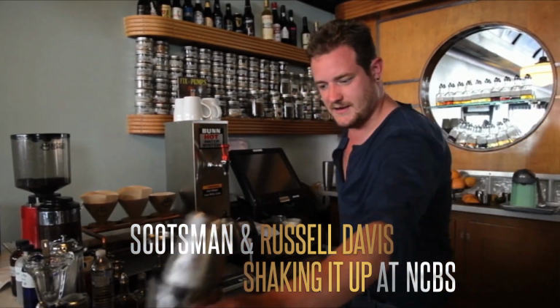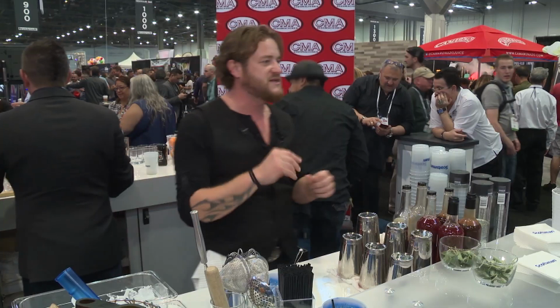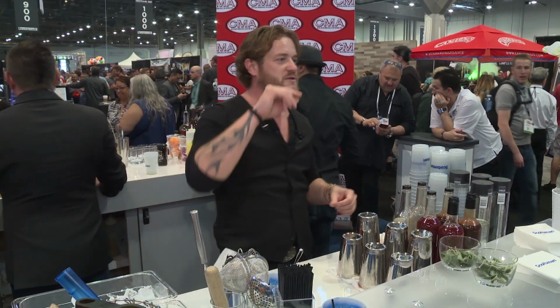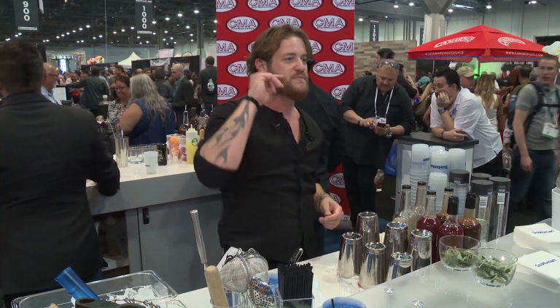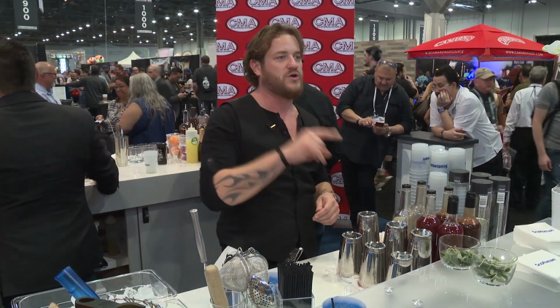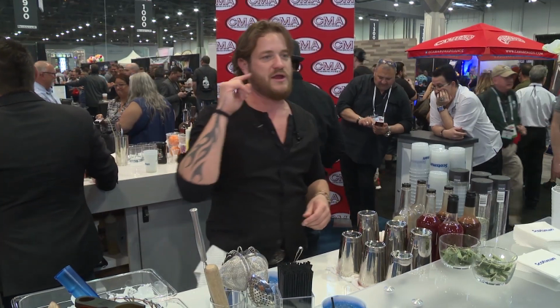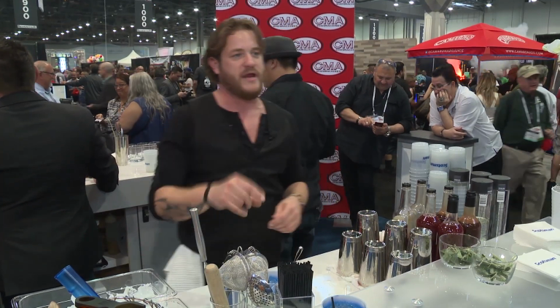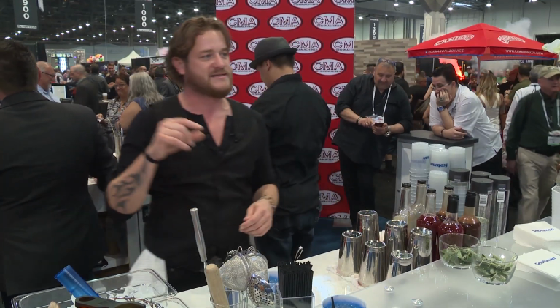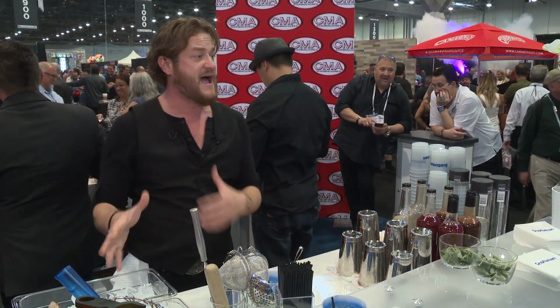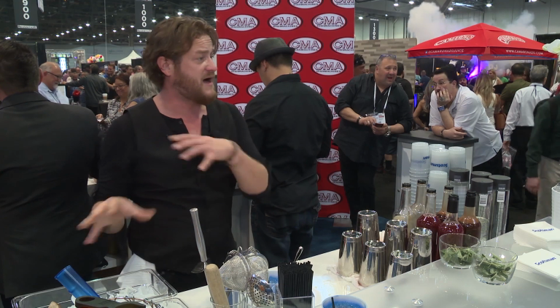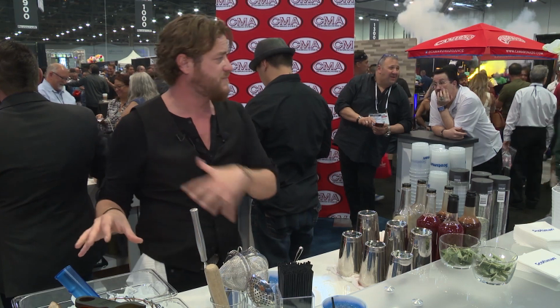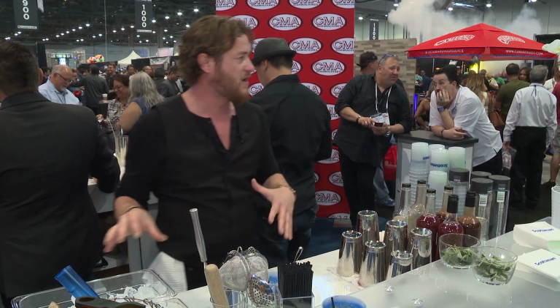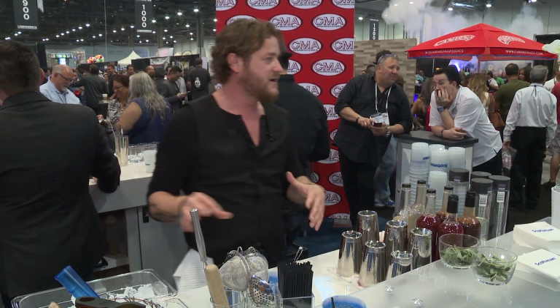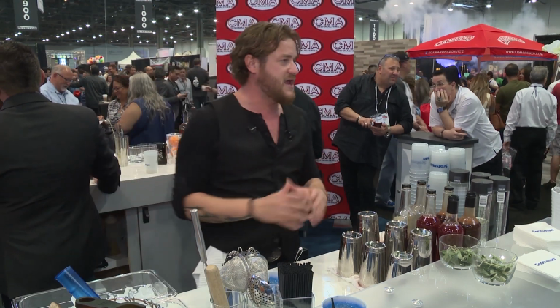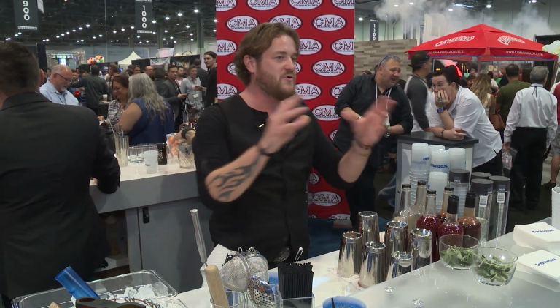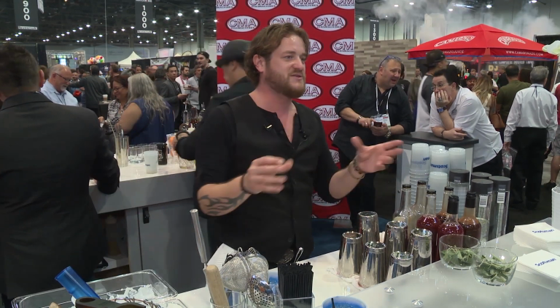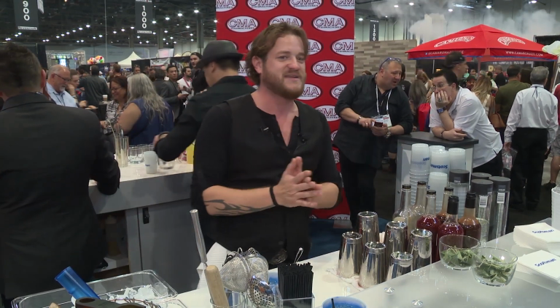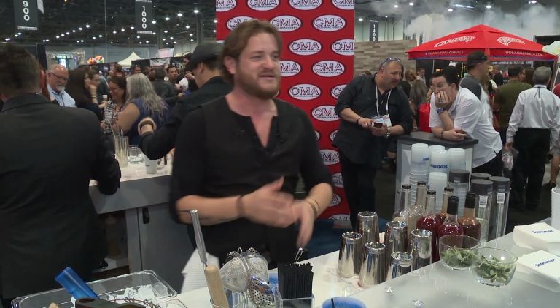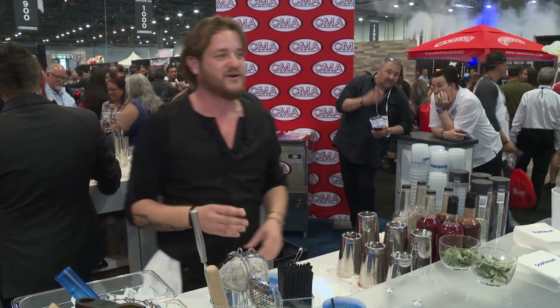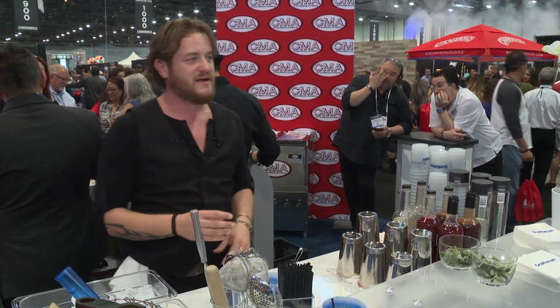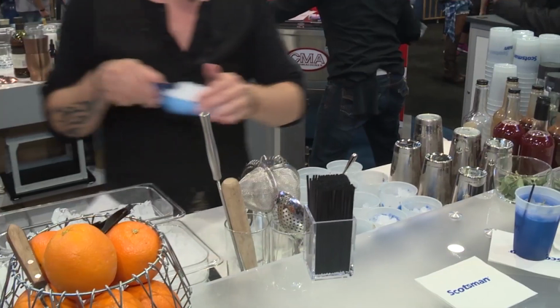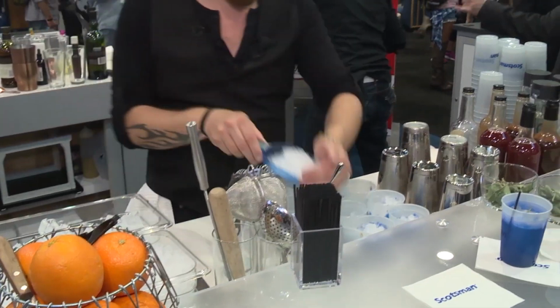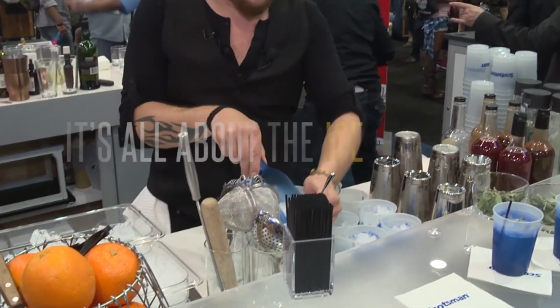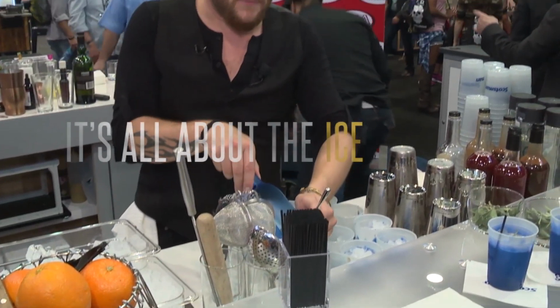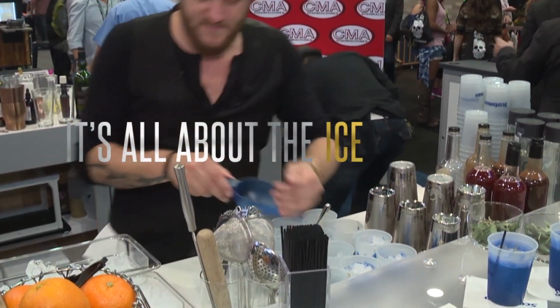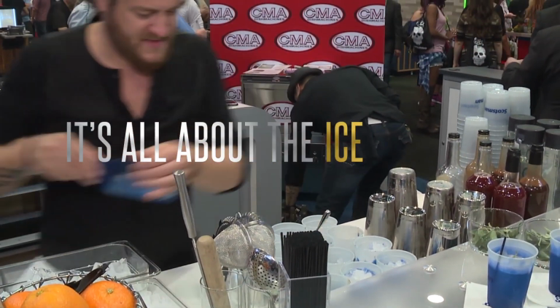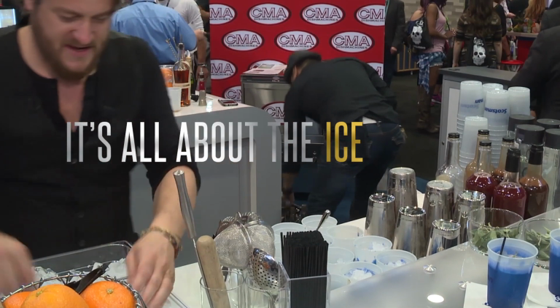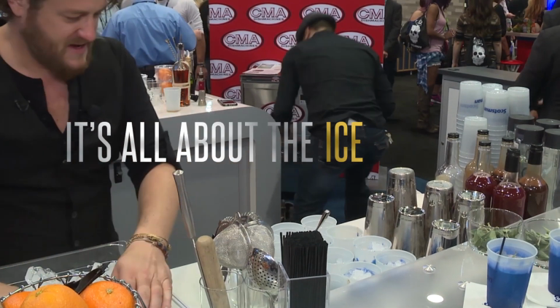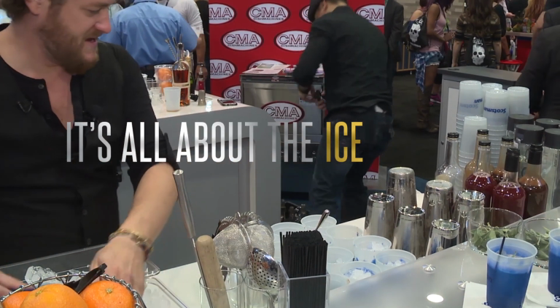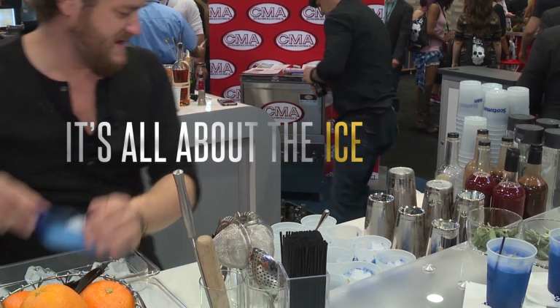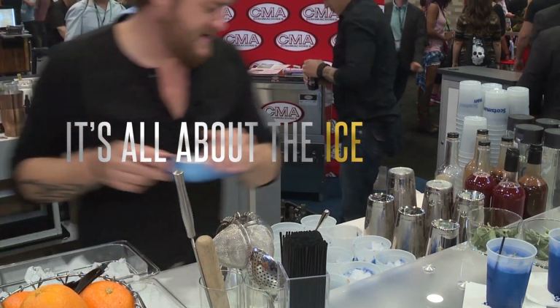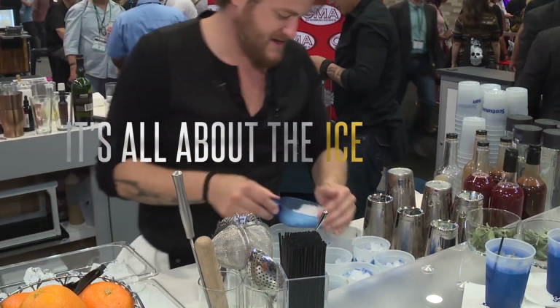What is one of the most important ingredients to have behind the bar — even more so sometimes than the liquor — is the ice. Ice is supremely important.